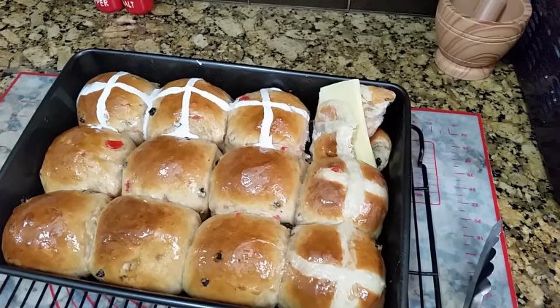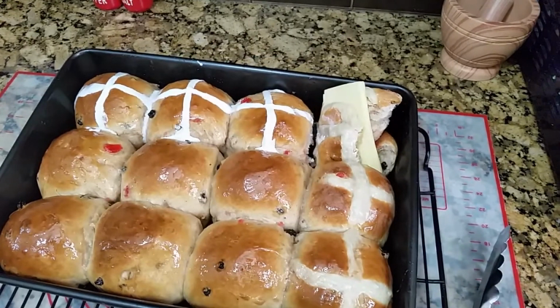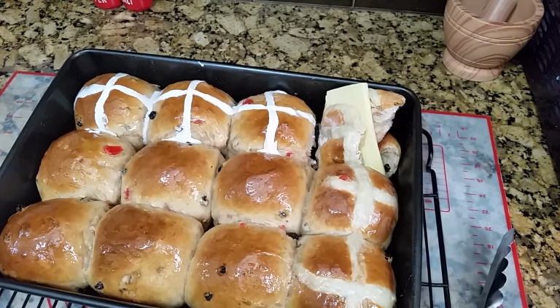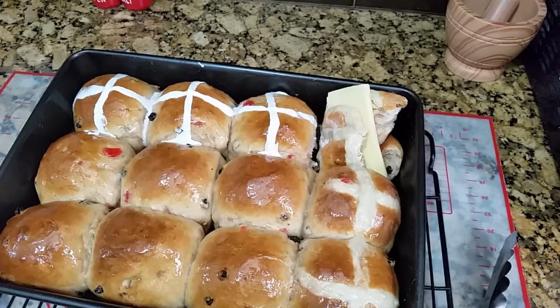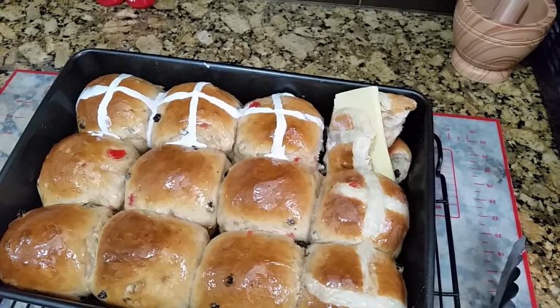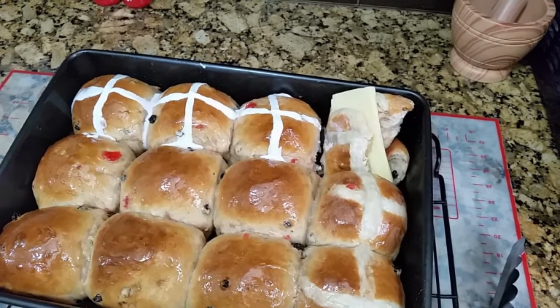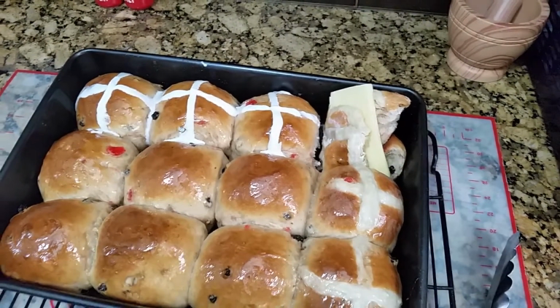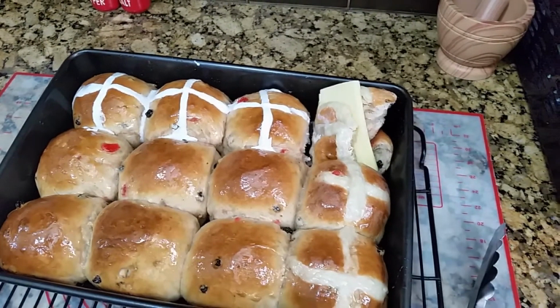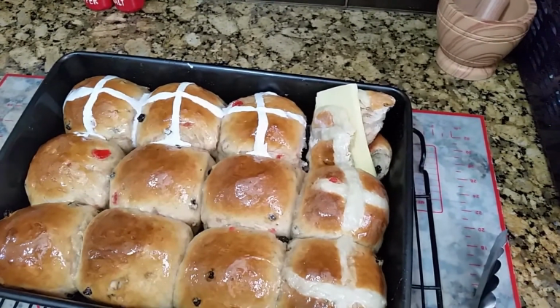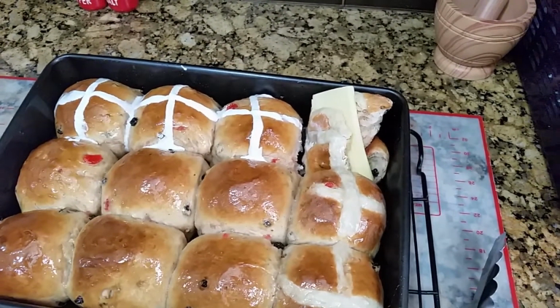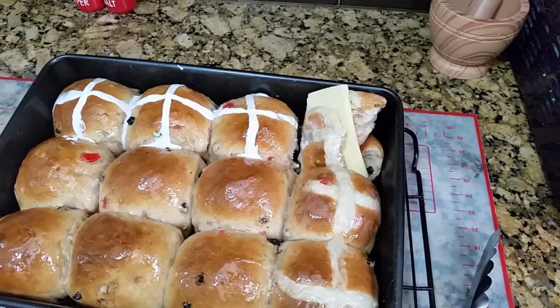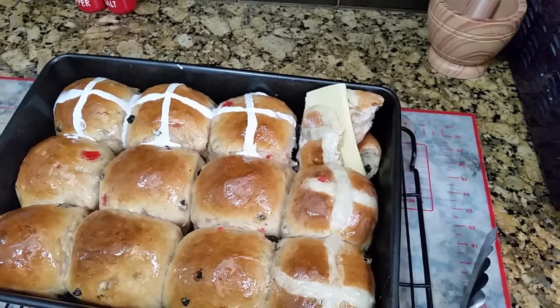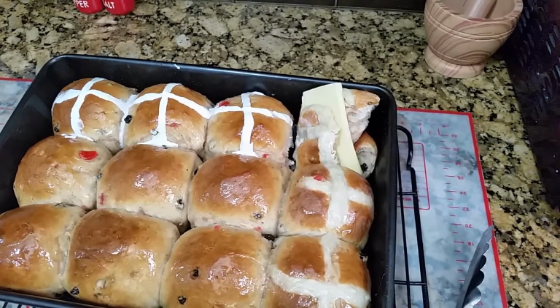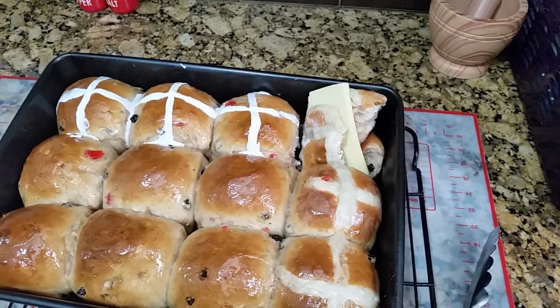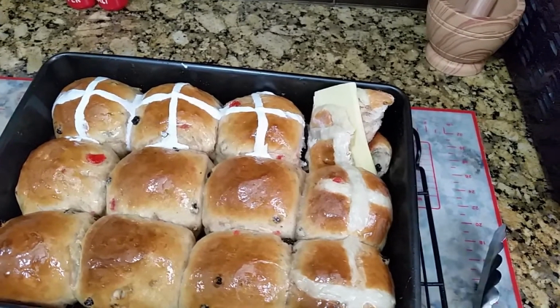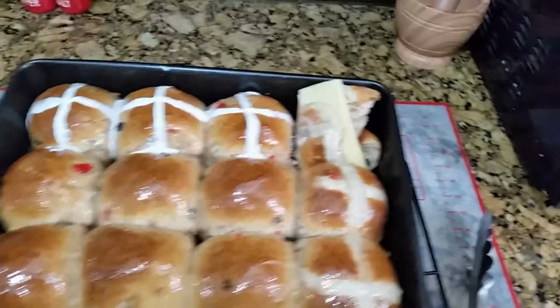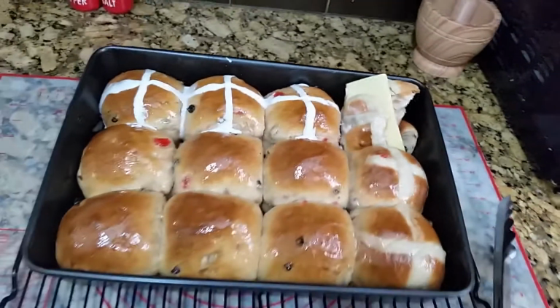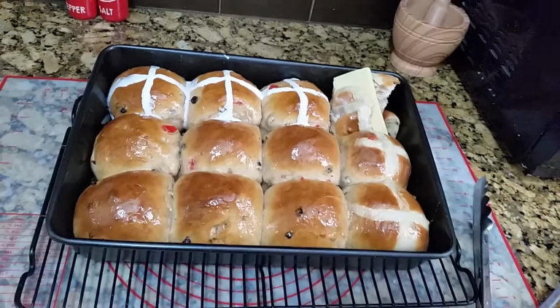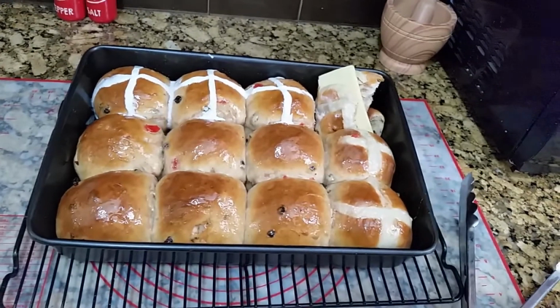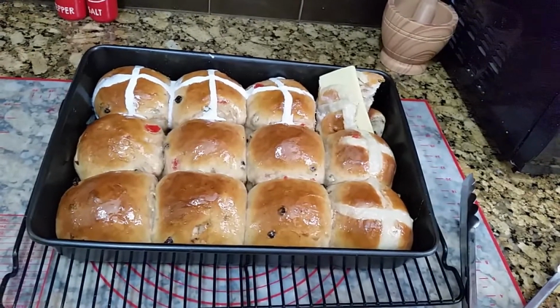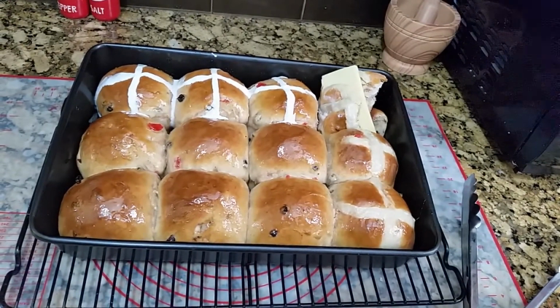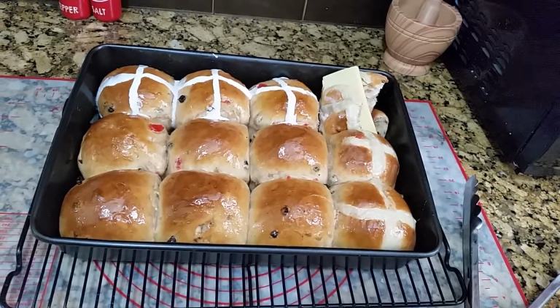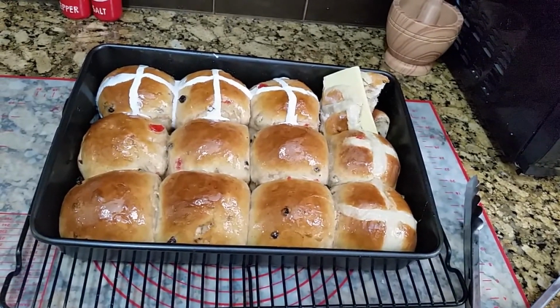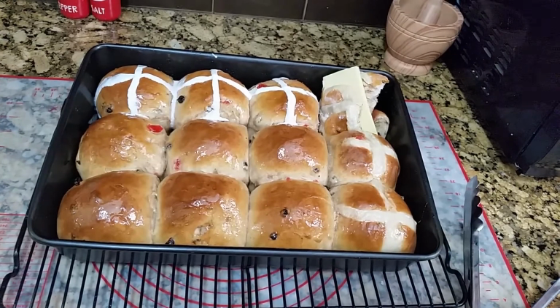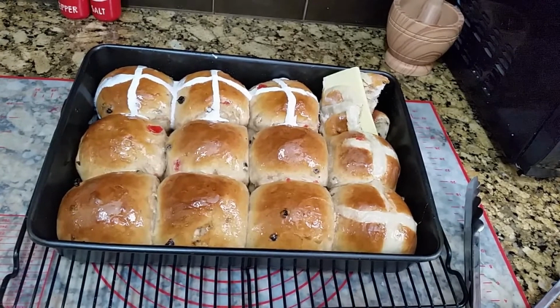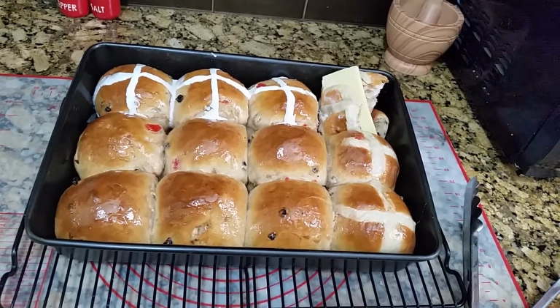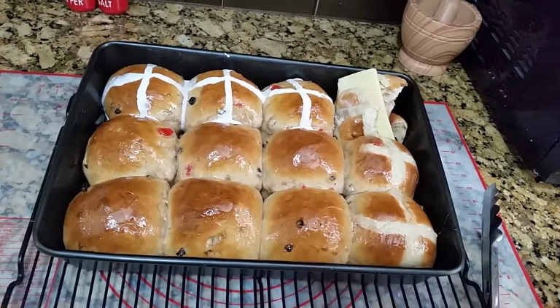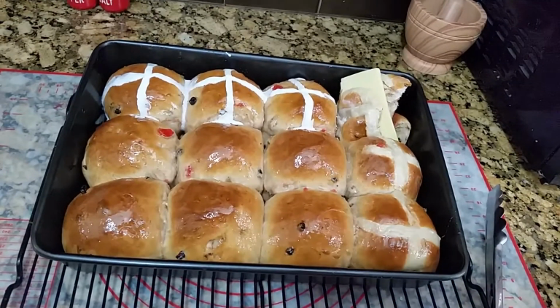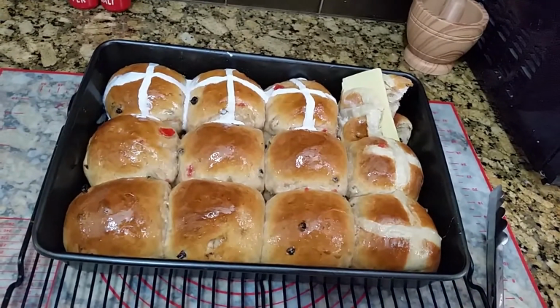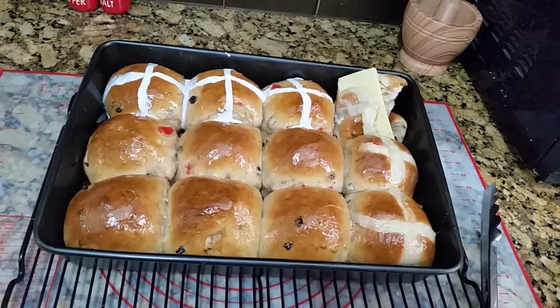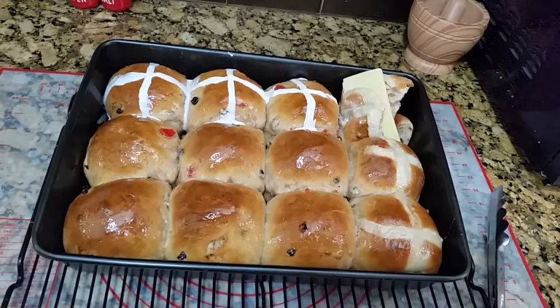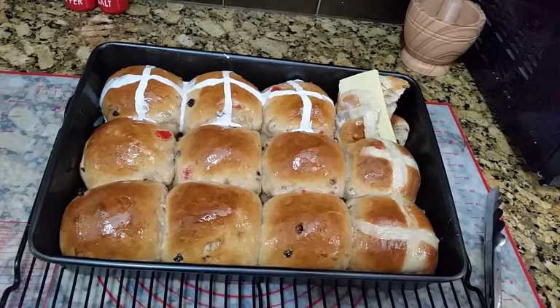Do try this recipe — all of the measurements and ingredients will be listed in the description box below. Give it a thumbs up, share, subscribe, and thank you for spending time with us today in Abby D's kitchen. Bye-bye, enjoy, happy Easter!